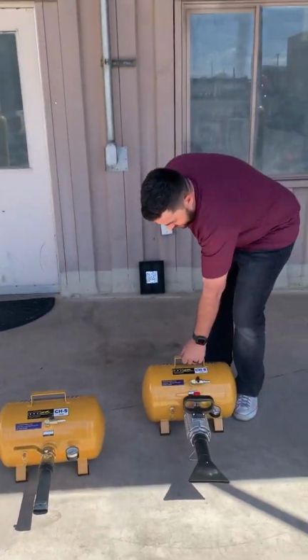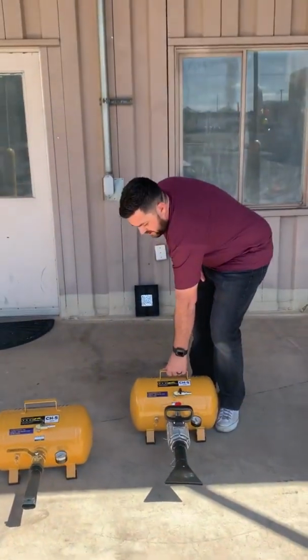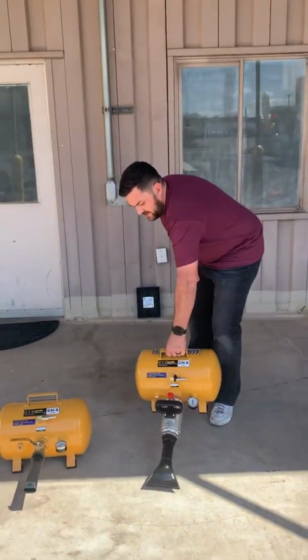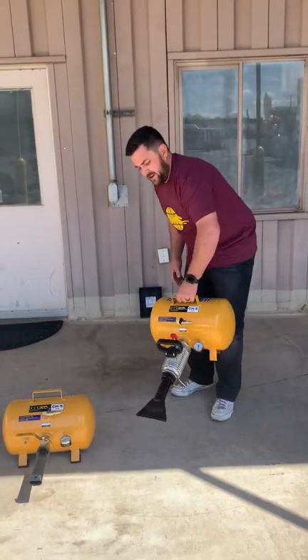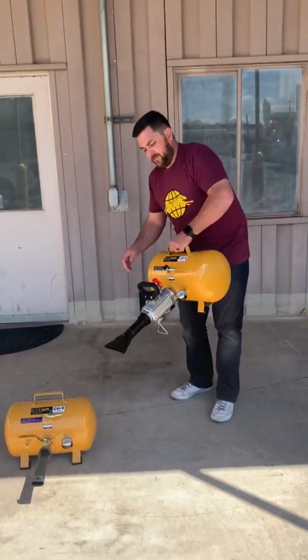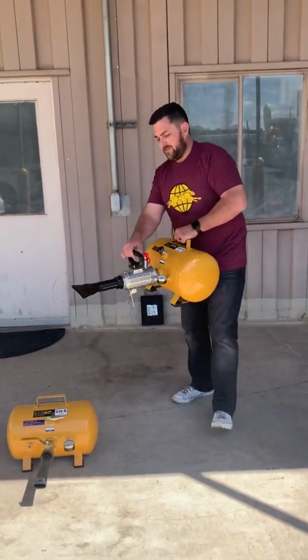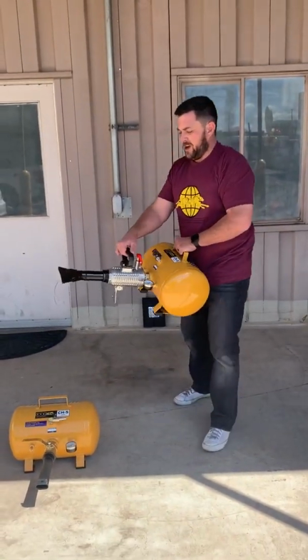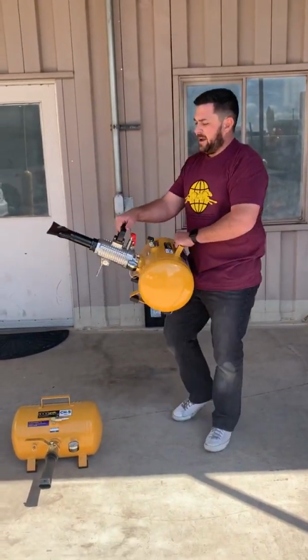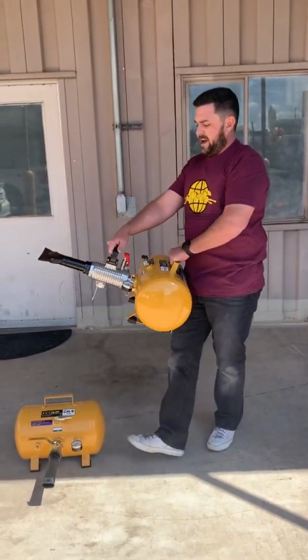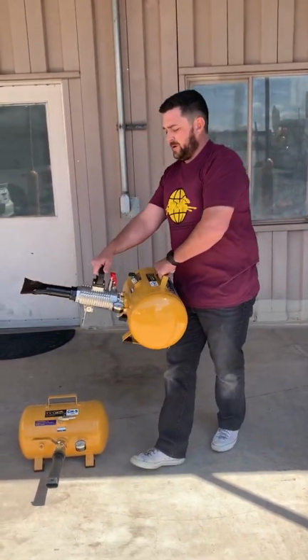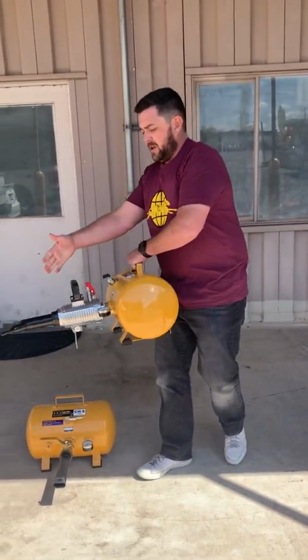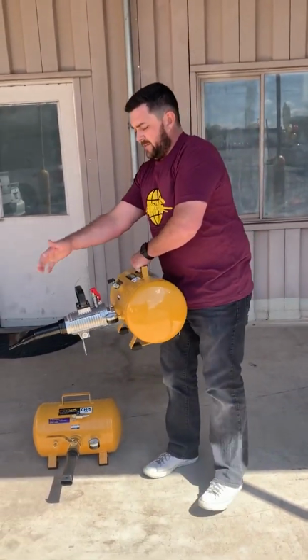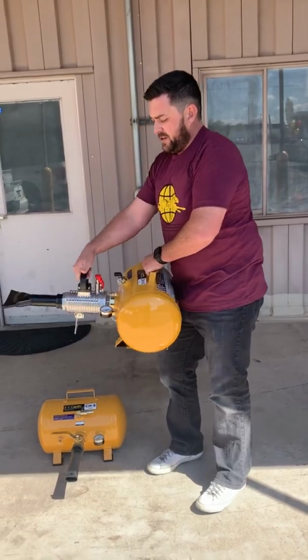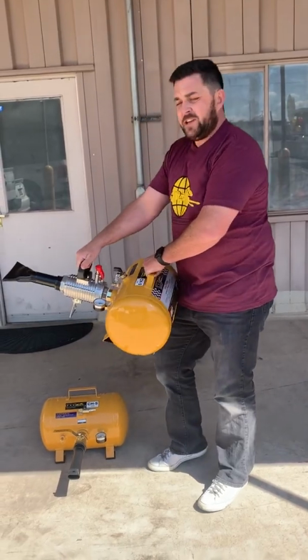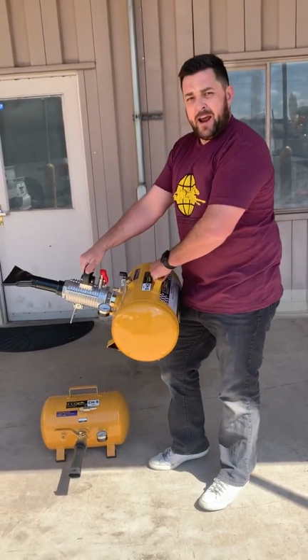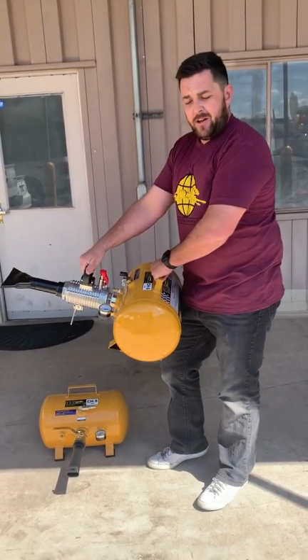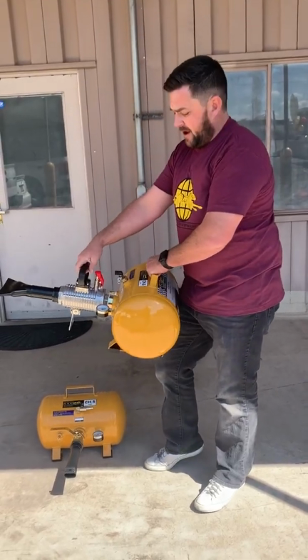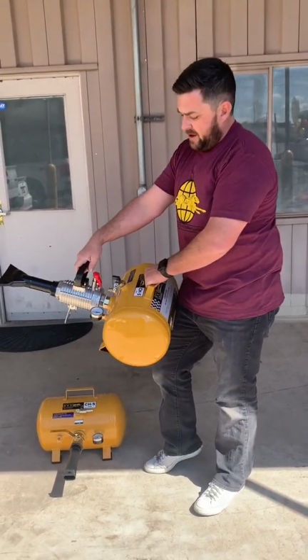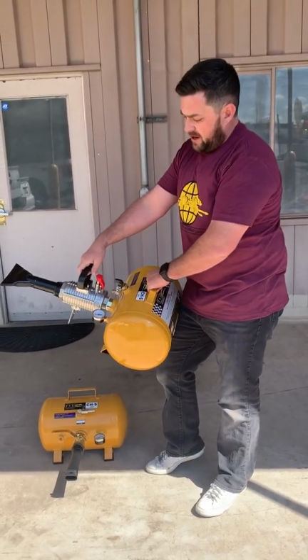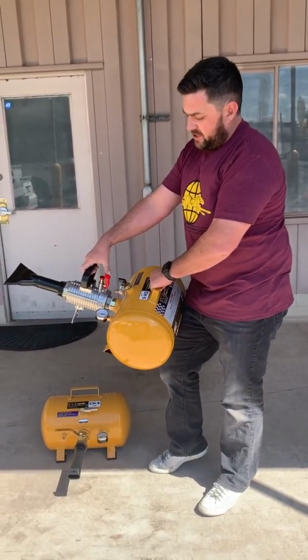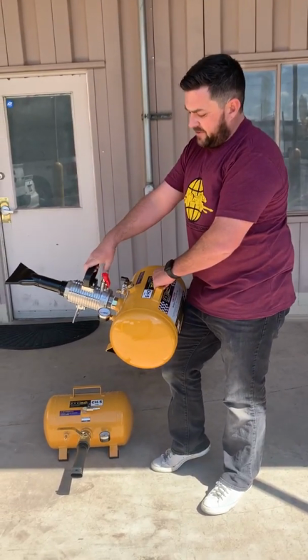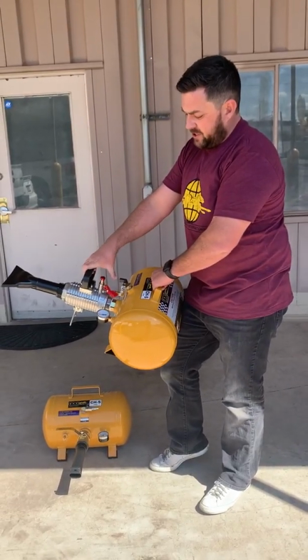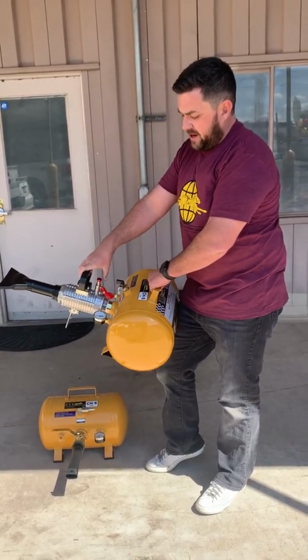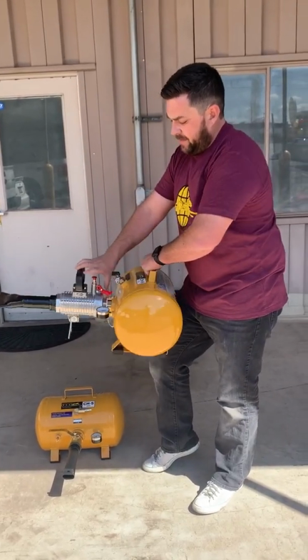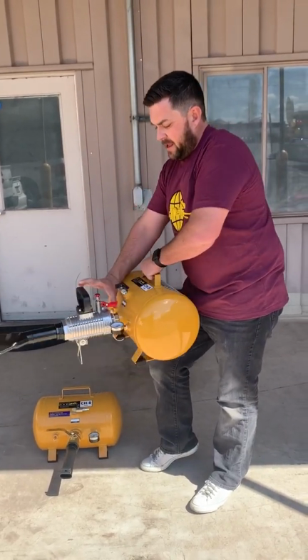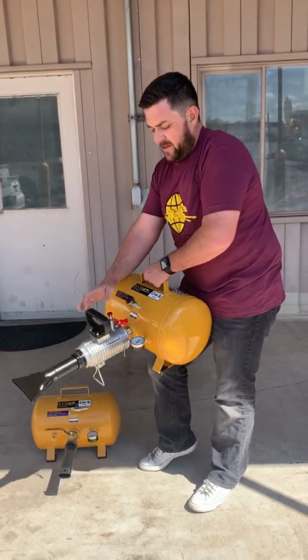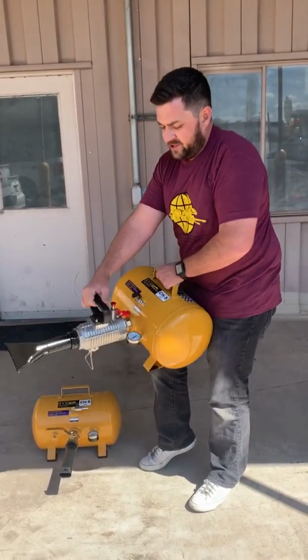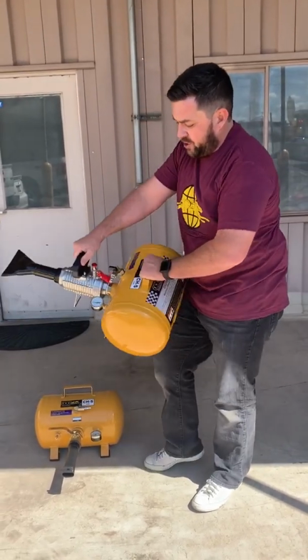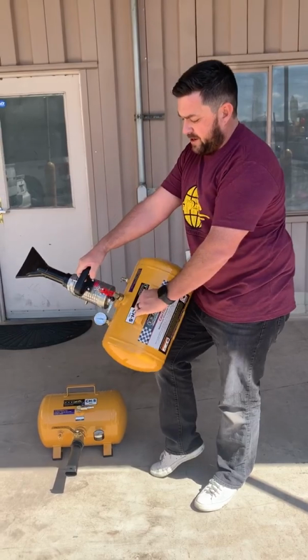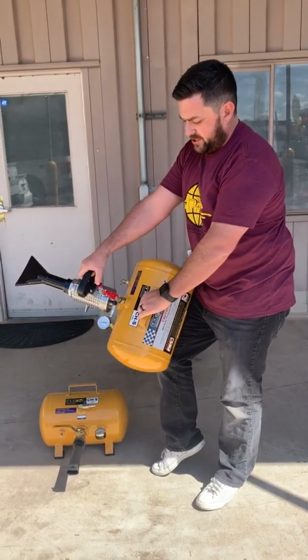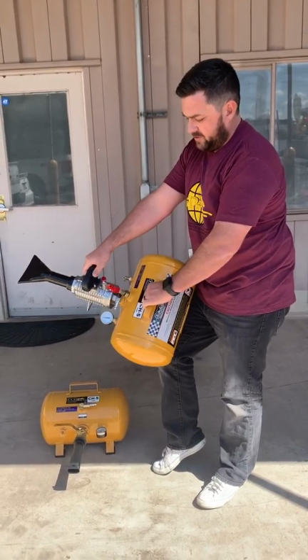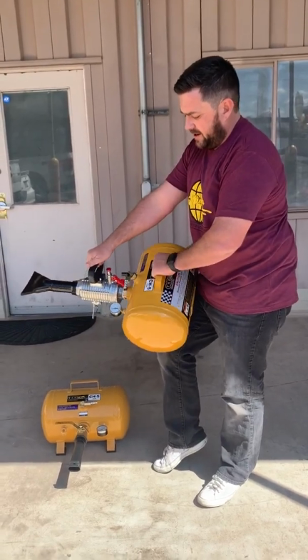Now here on this tank, we have our Jetpack attachment. You've got your easy grip handle on the front, you've got your safety switch right here, and then you've got your push-button discharge right there.